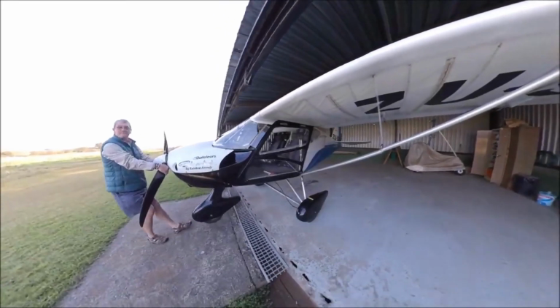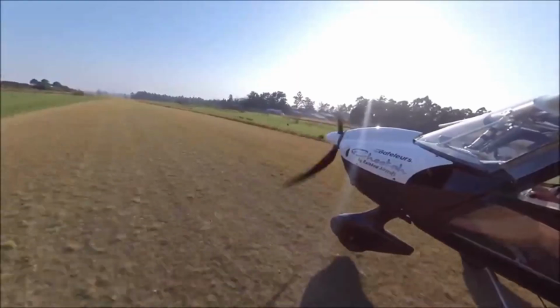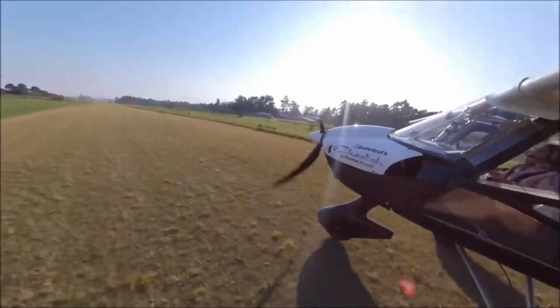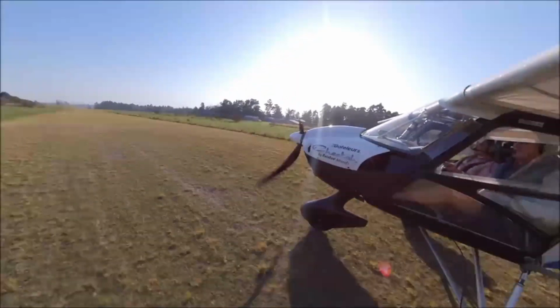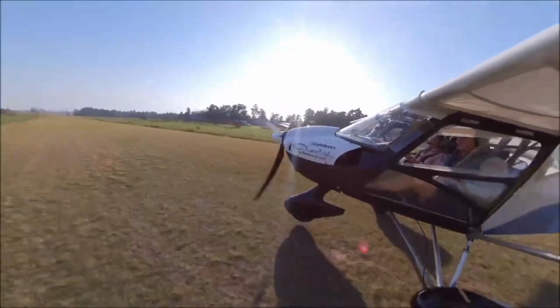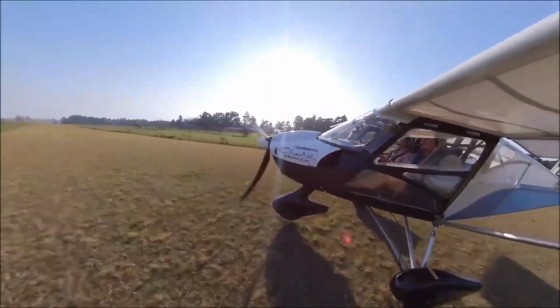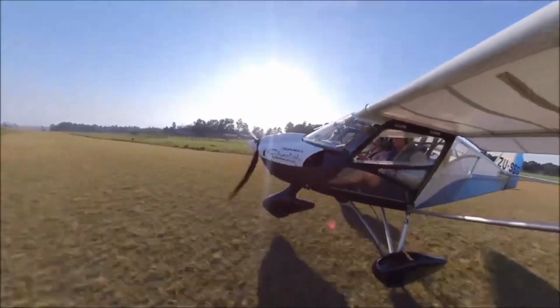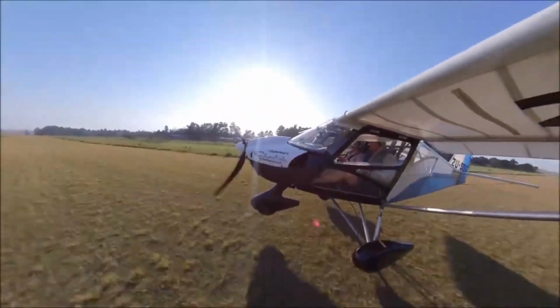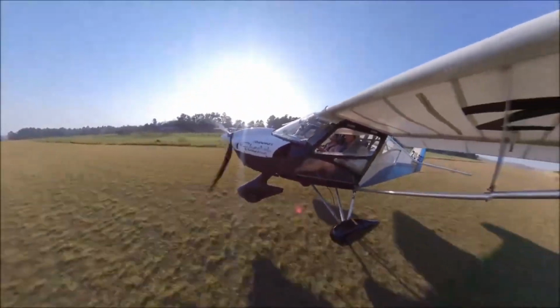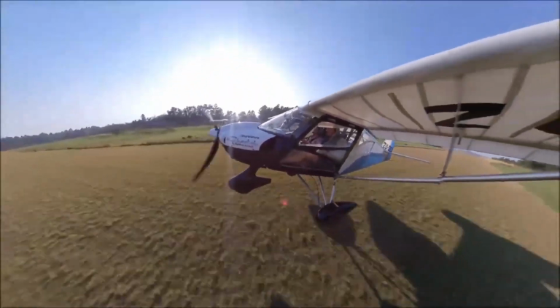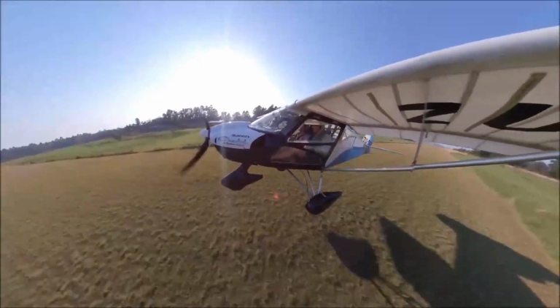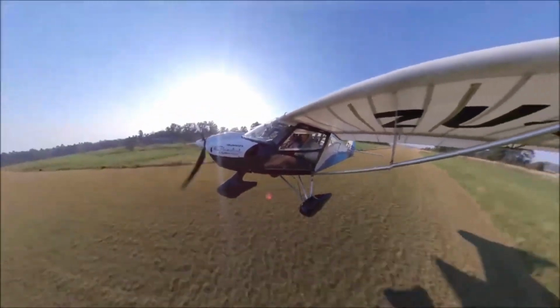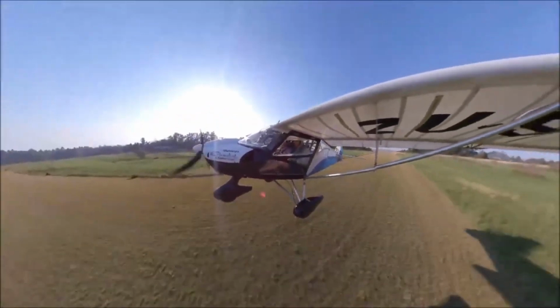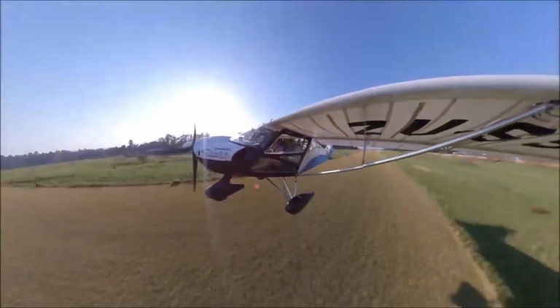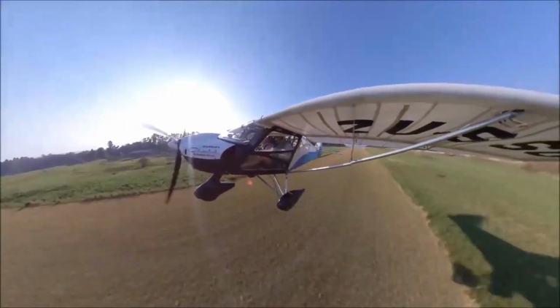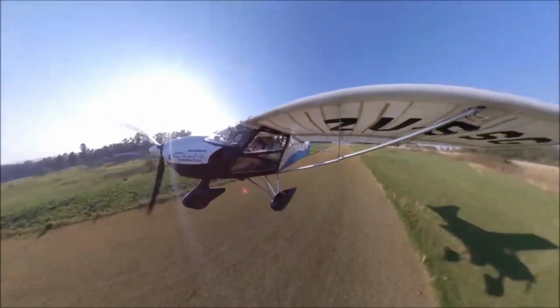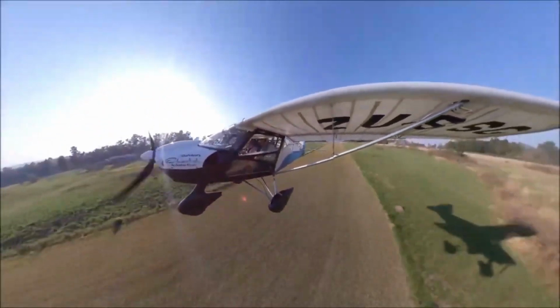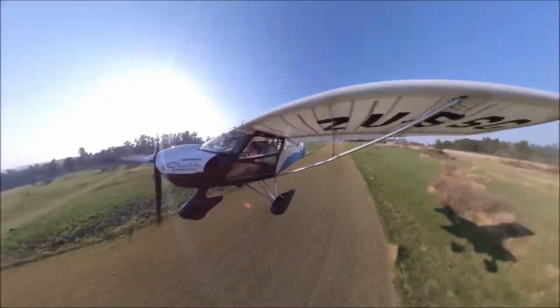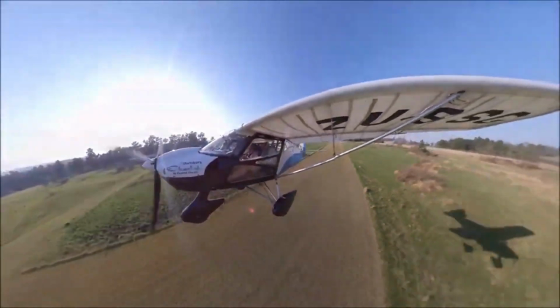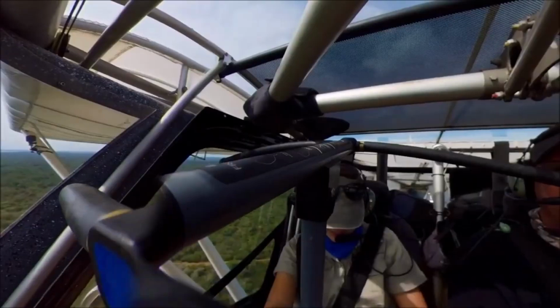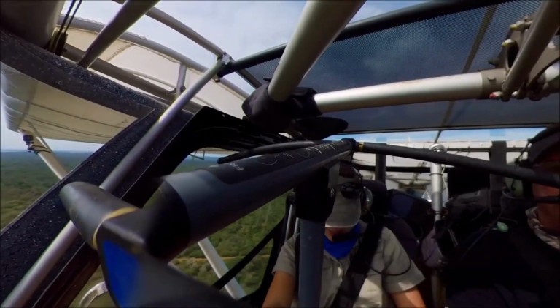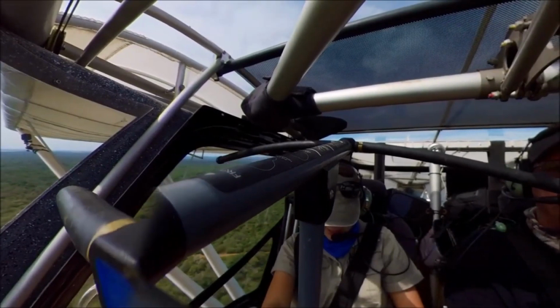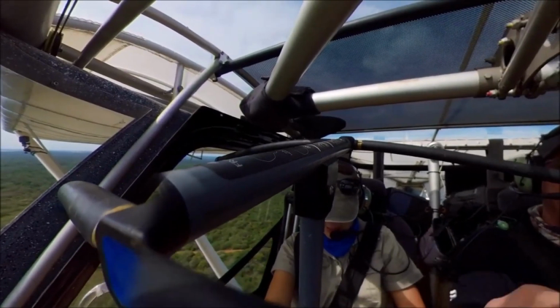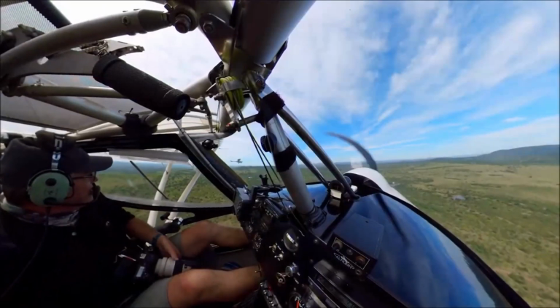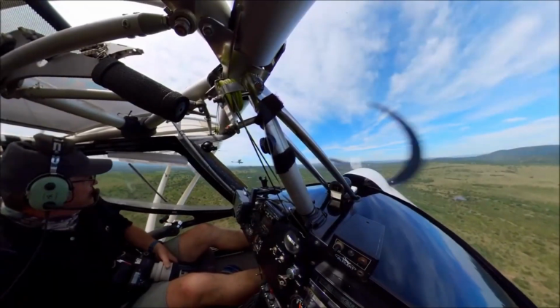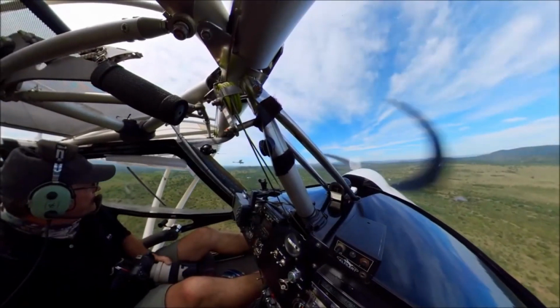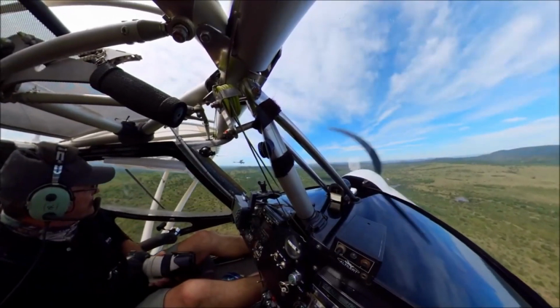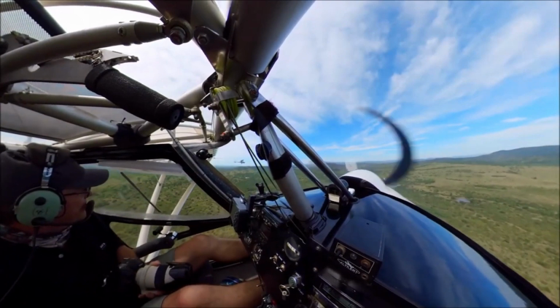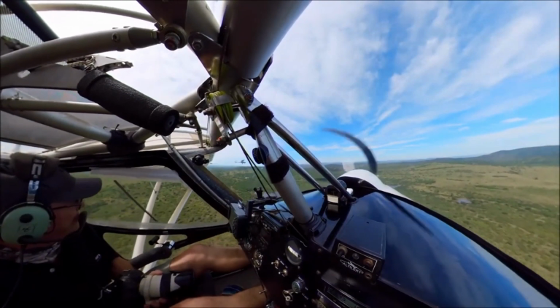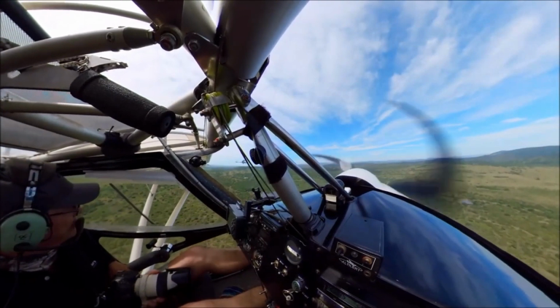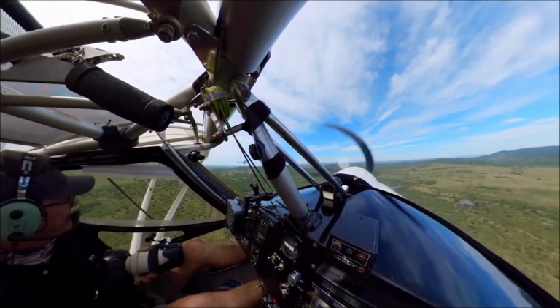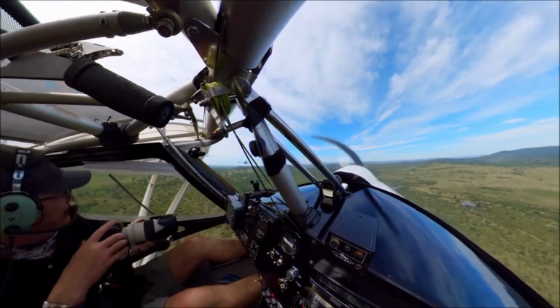Our project asks: how can remote sensing technologies be used to access previously inaccessible parts of the Ngoye Forest?